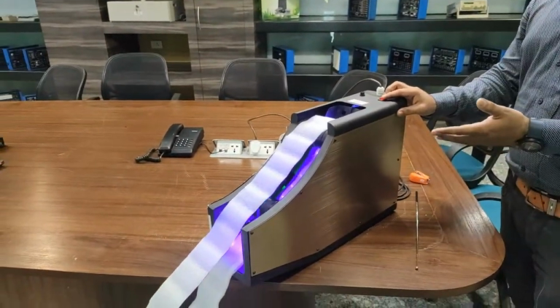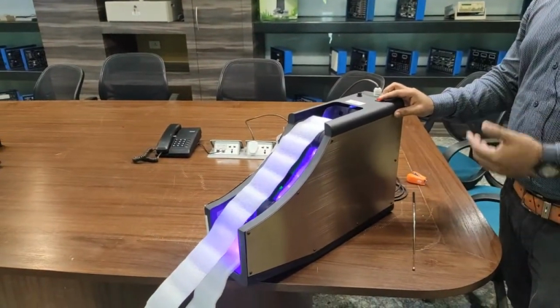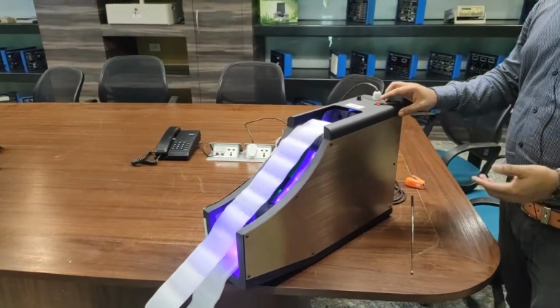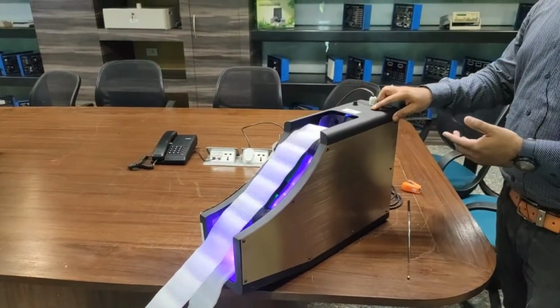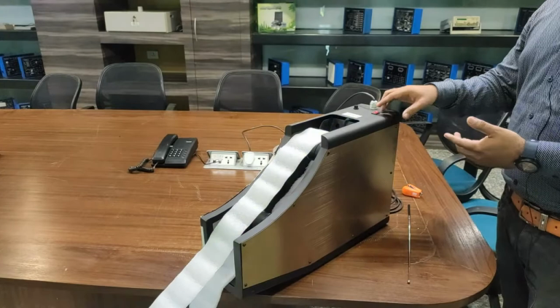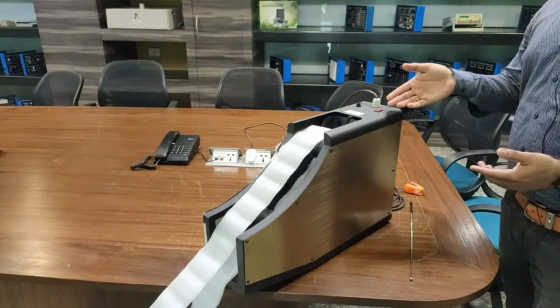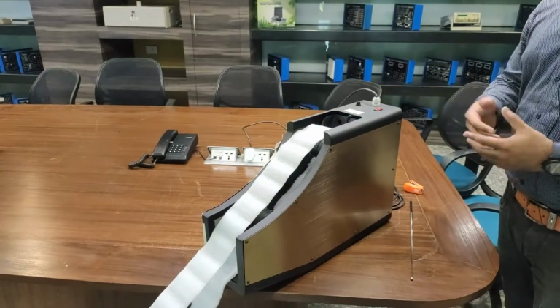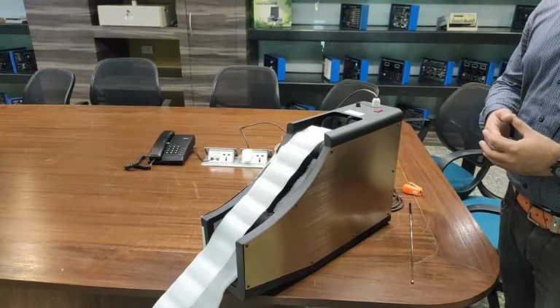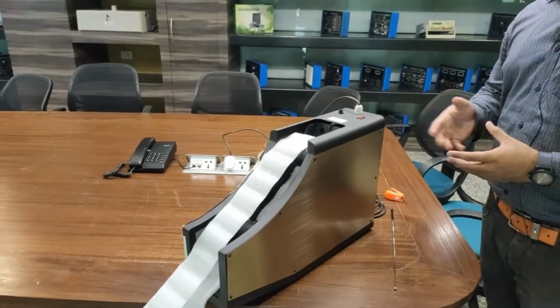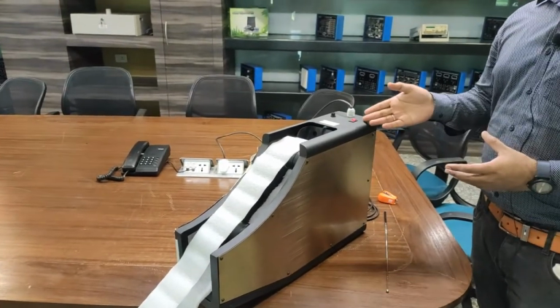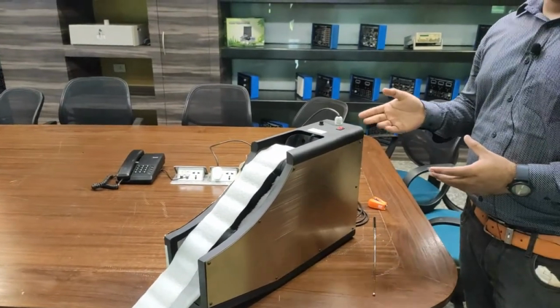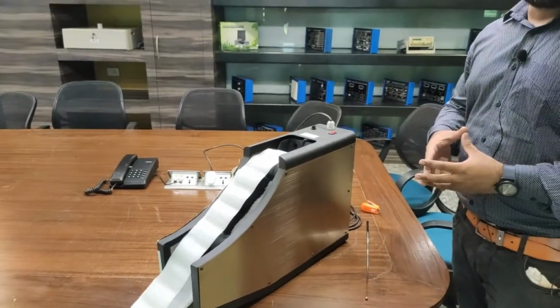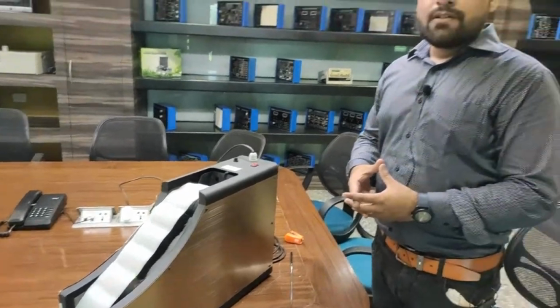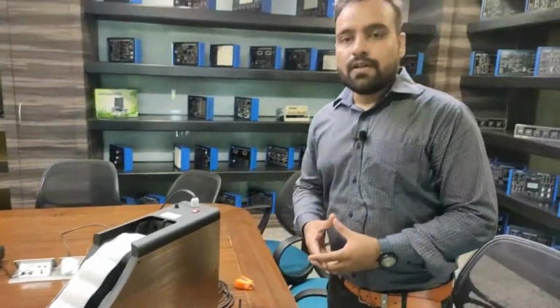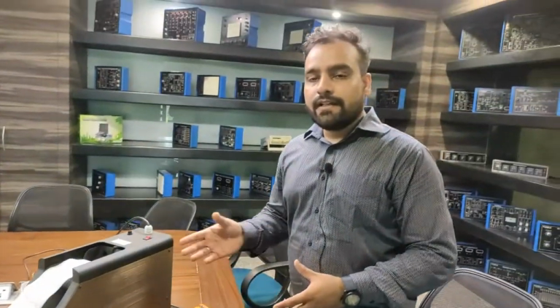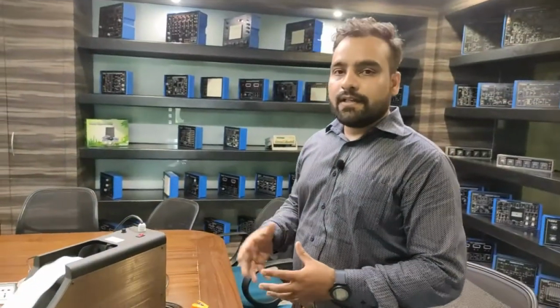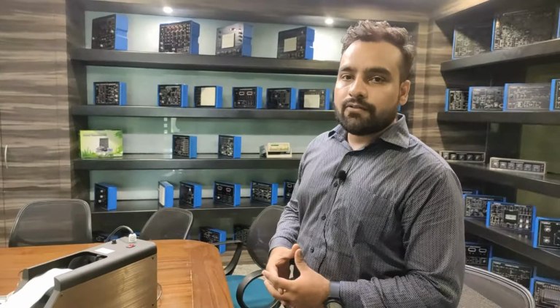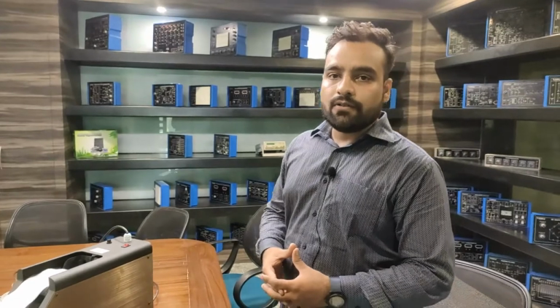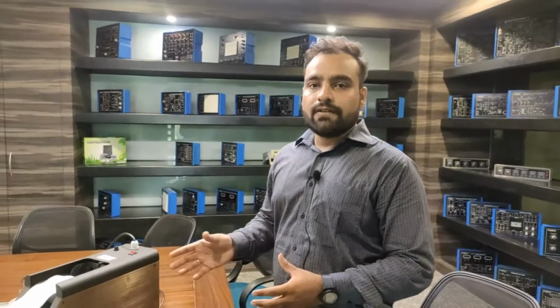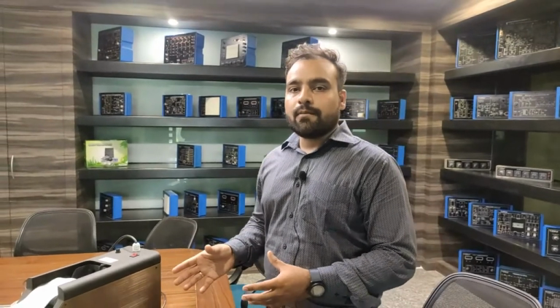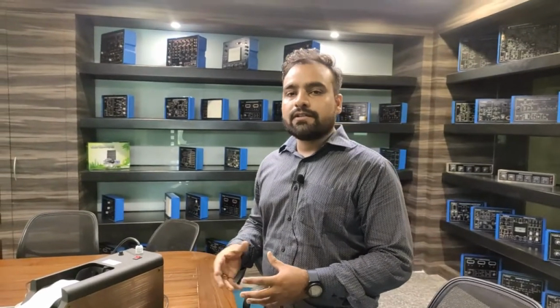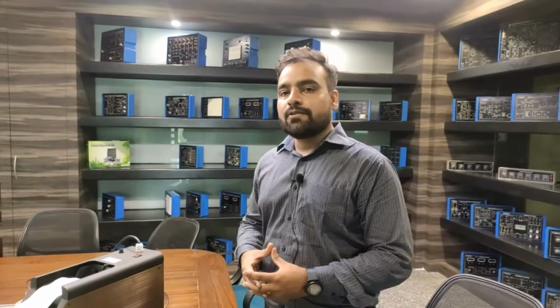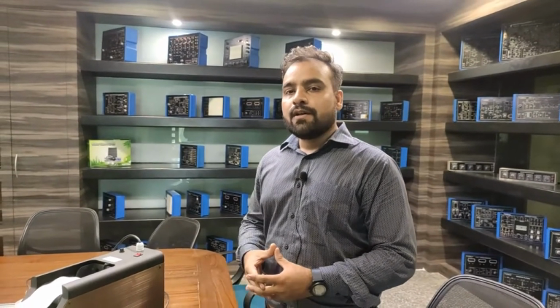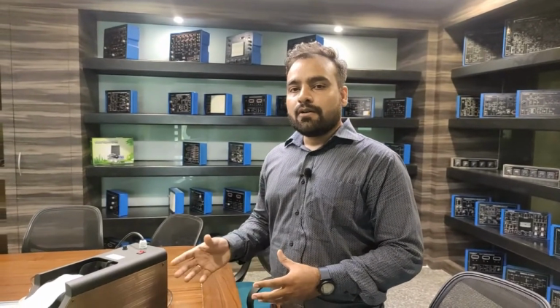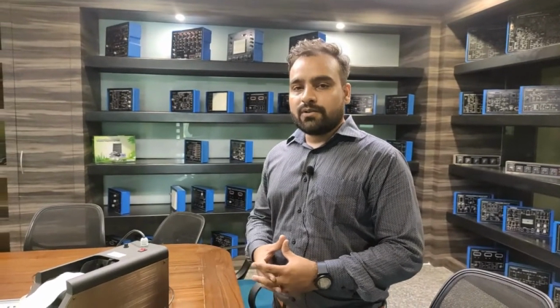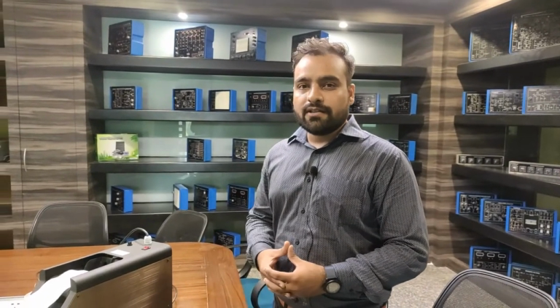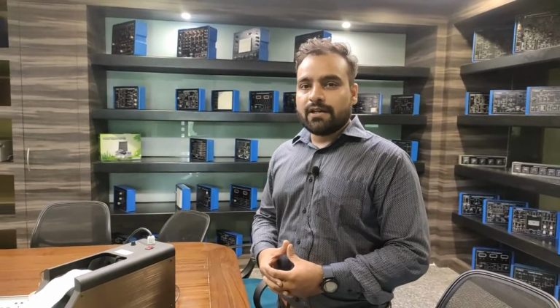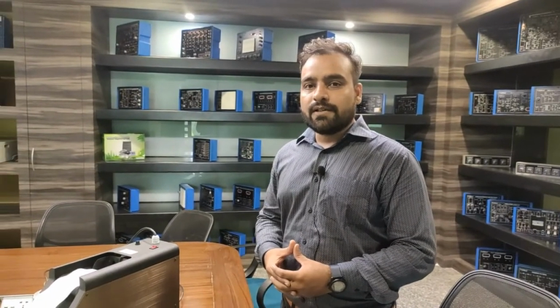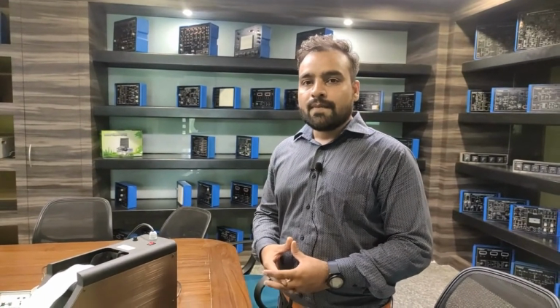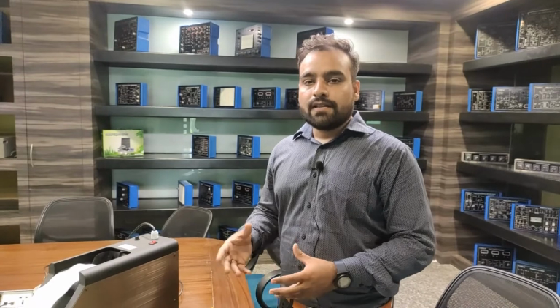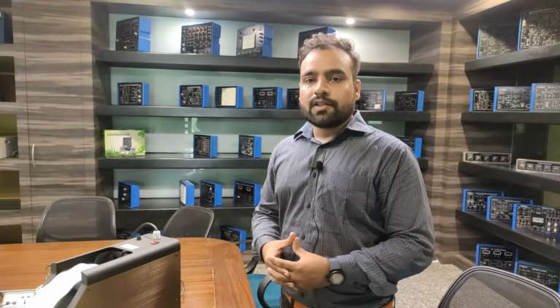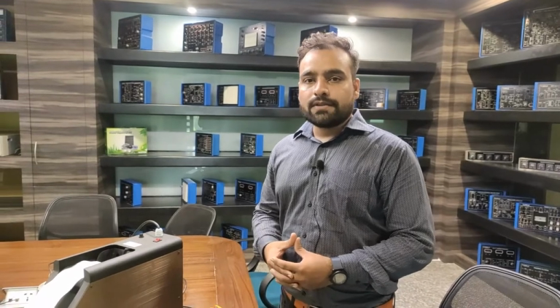This device can be very useful wherever escalators are being used. When not in use, we can turn off the device using the on/off switch. For any details and further queries about this device, you can contact Tesca Technologies Private Limited. Till then, stay home, stay safe. Thank you.